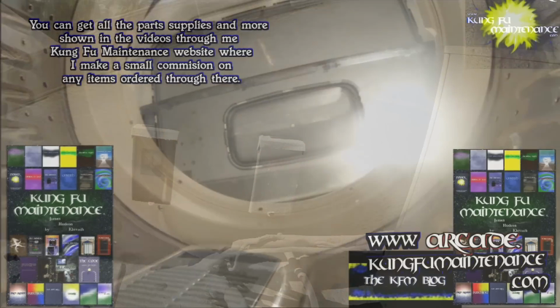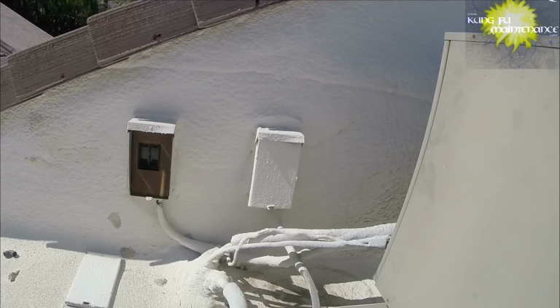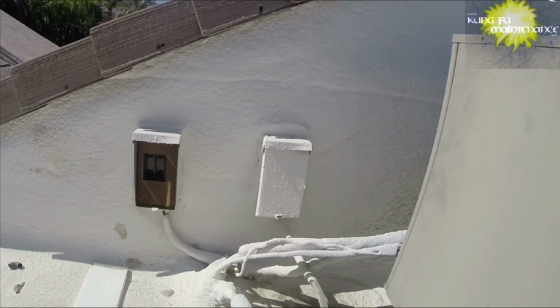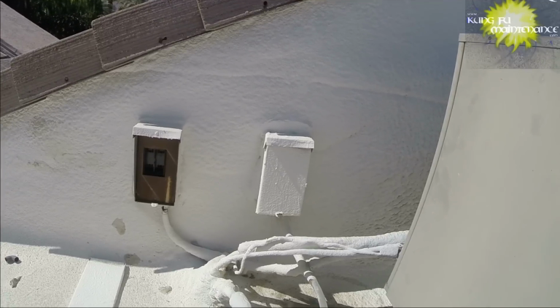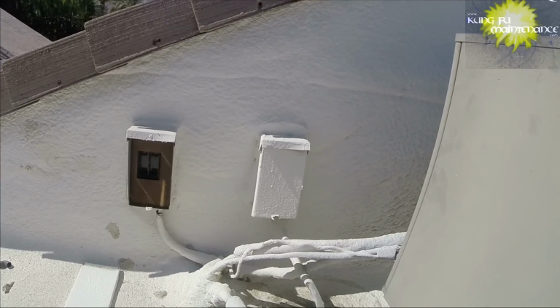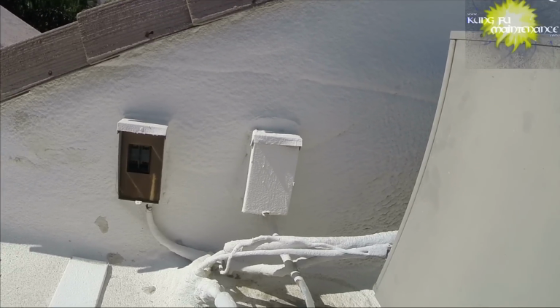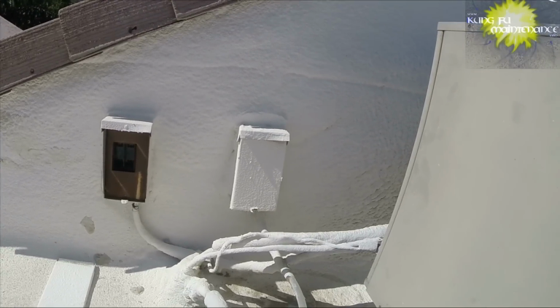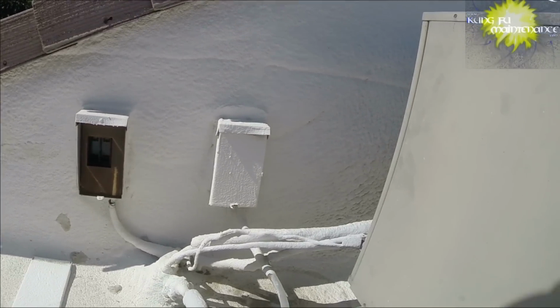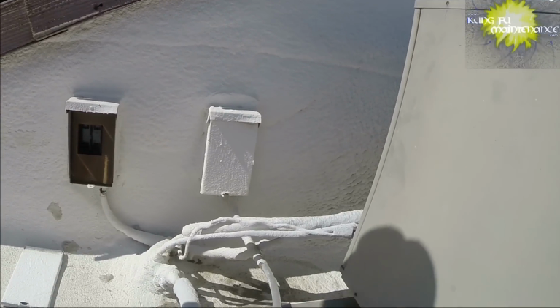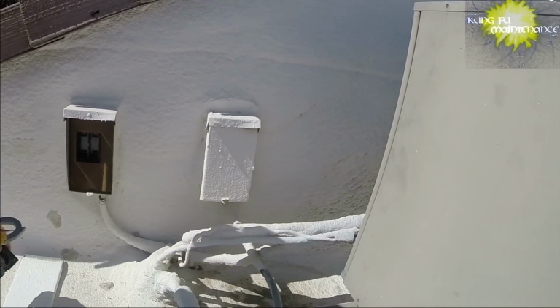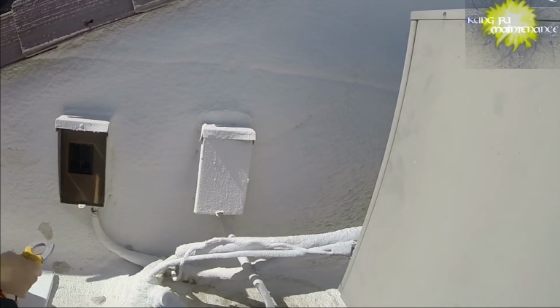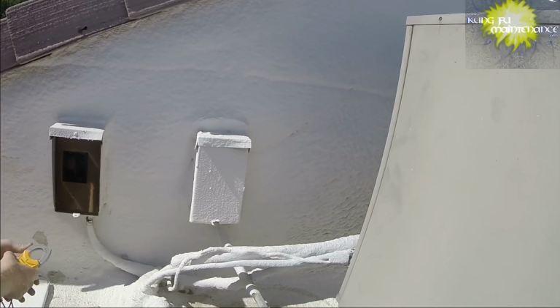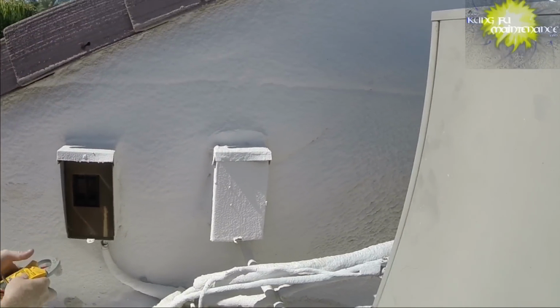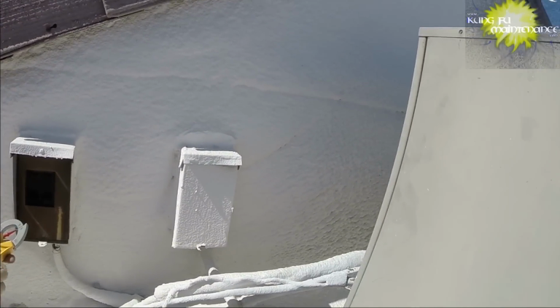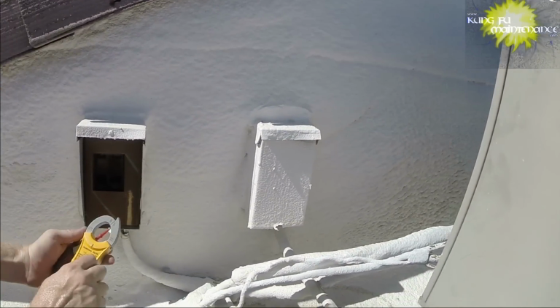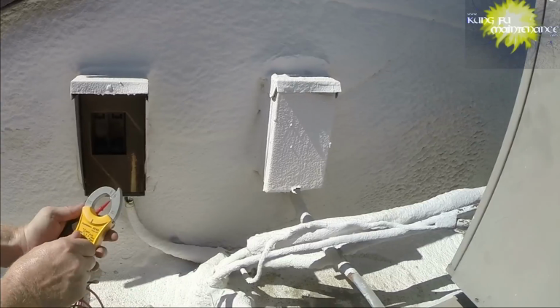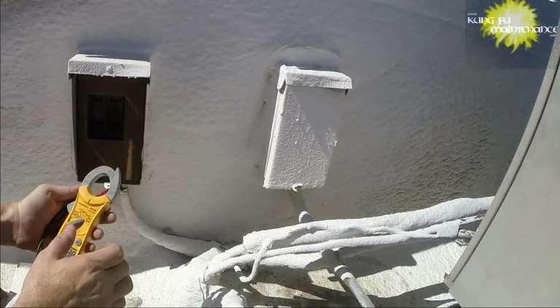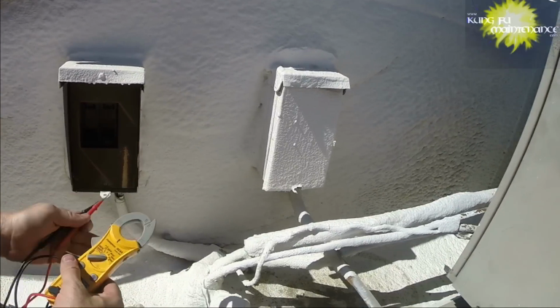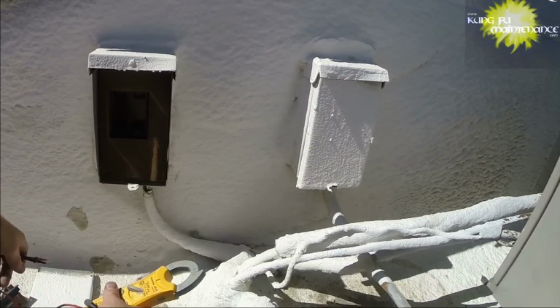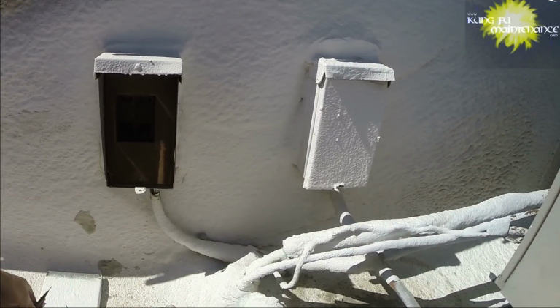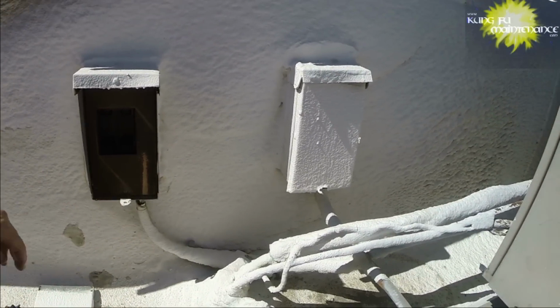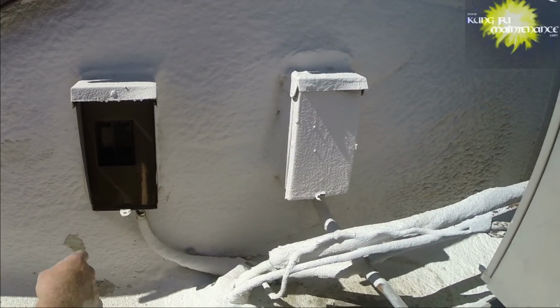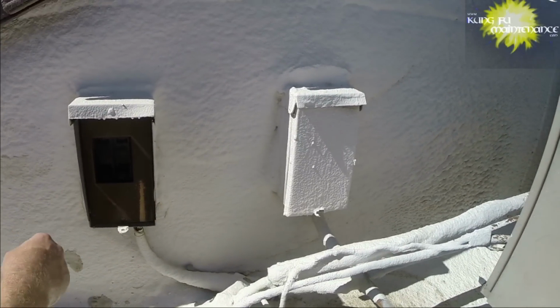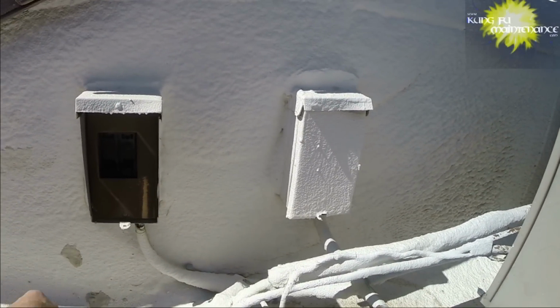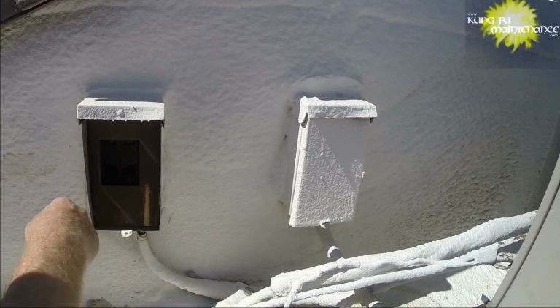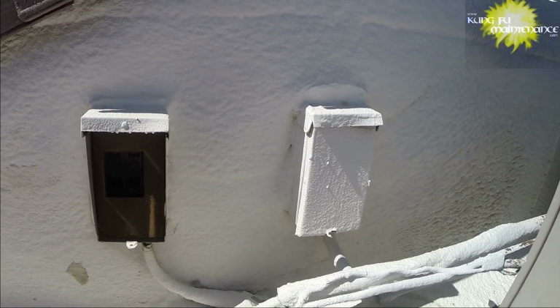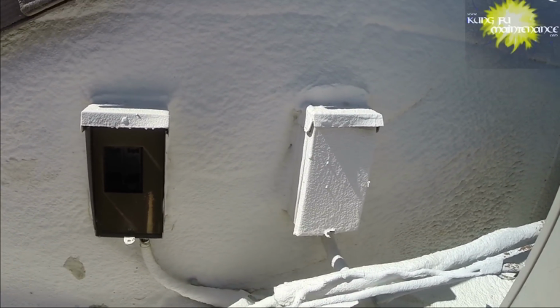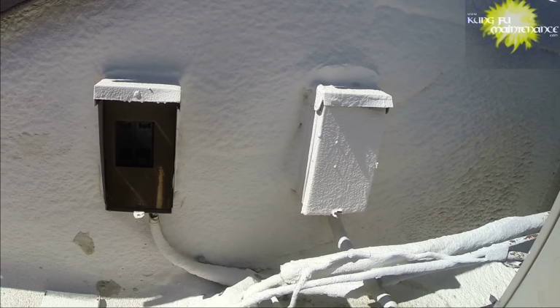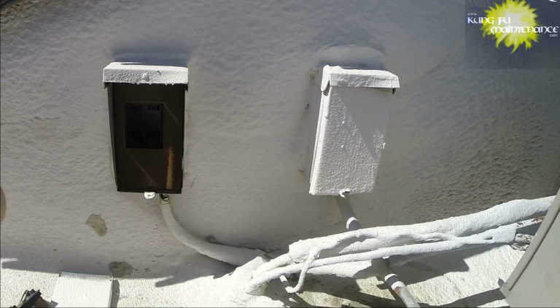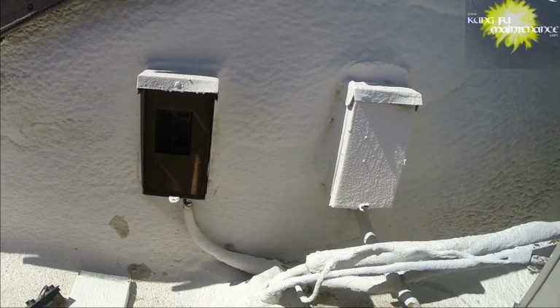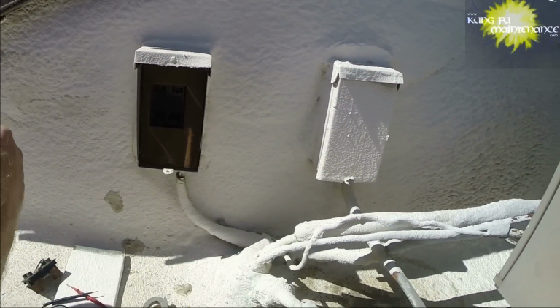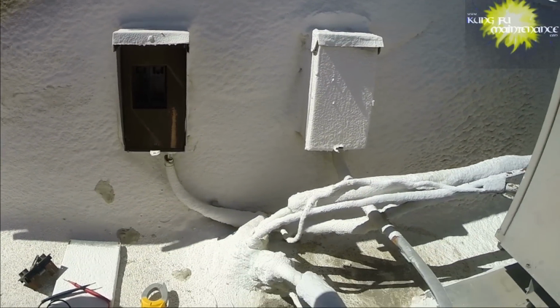High voltage is dangerous, as always. We're going to switch to voltage AC here on our meter and we're going to peek behind our field here.